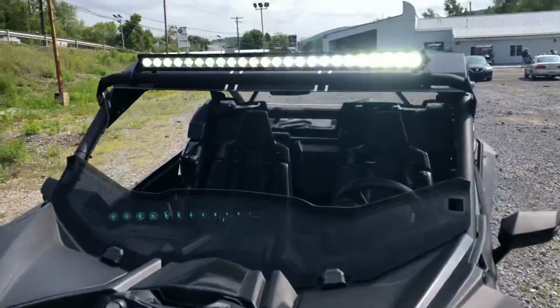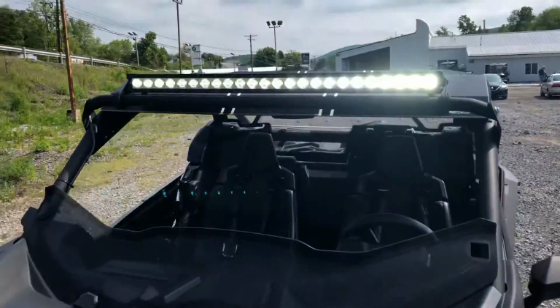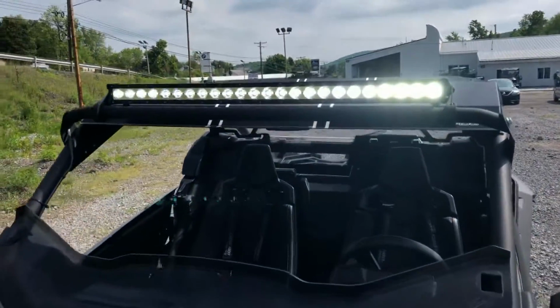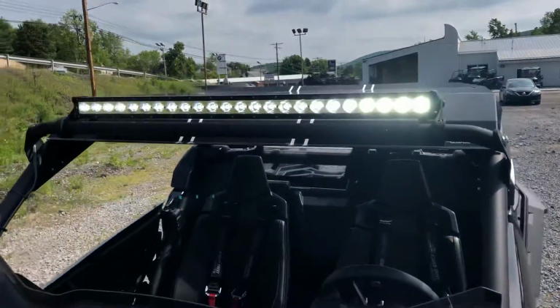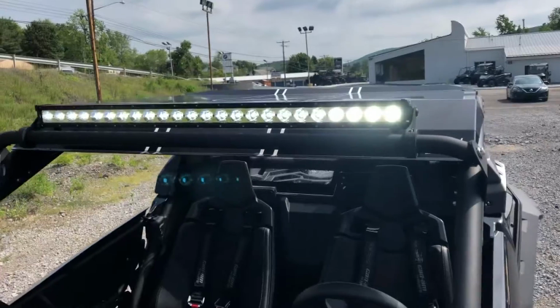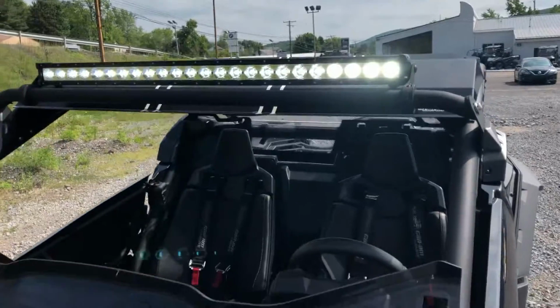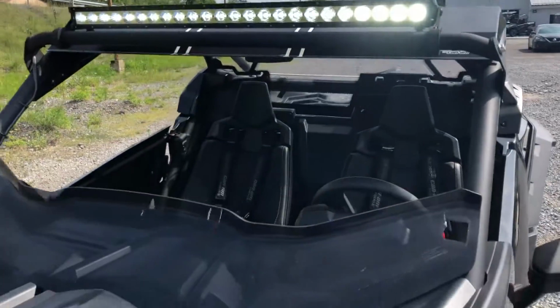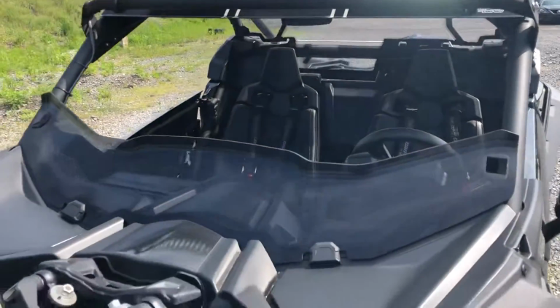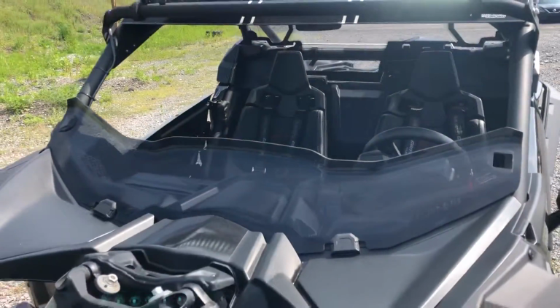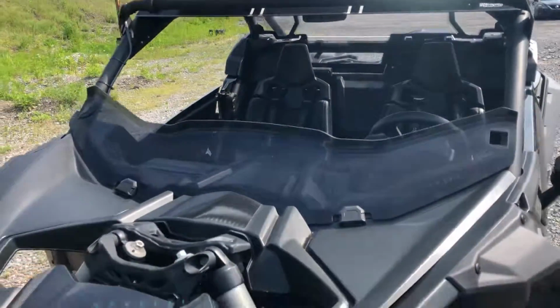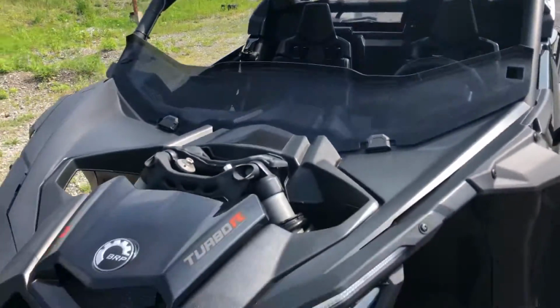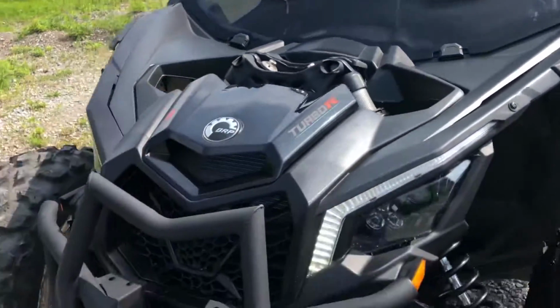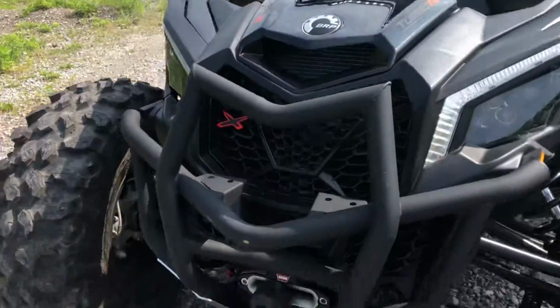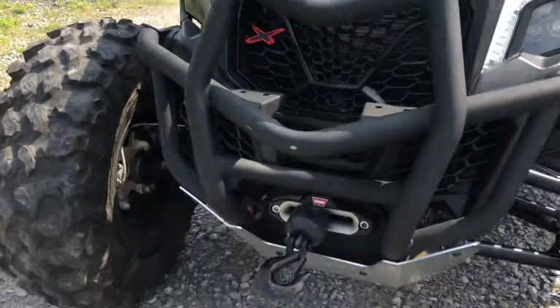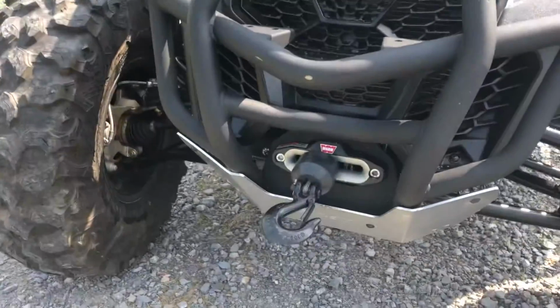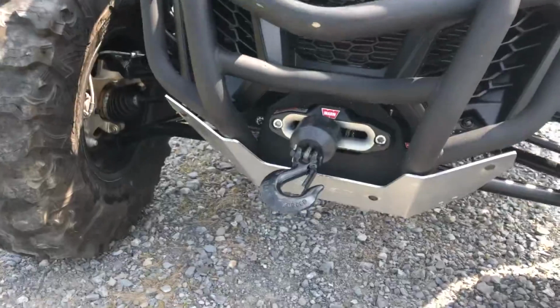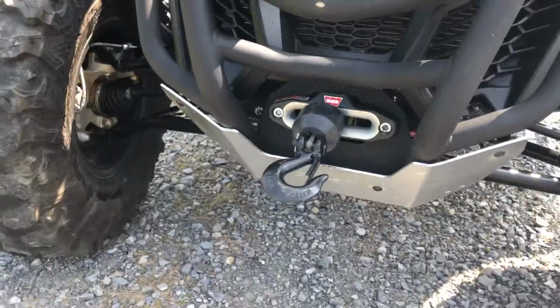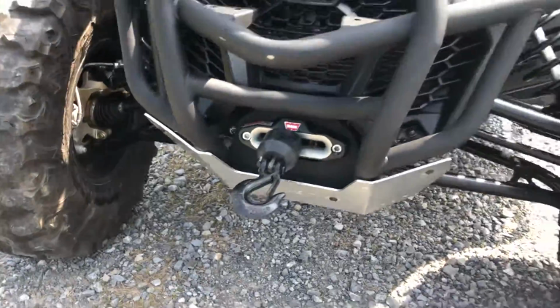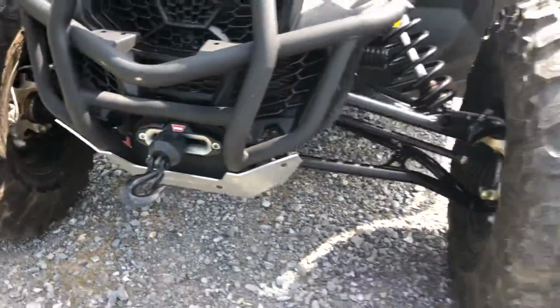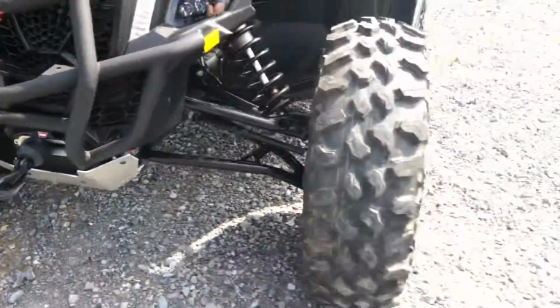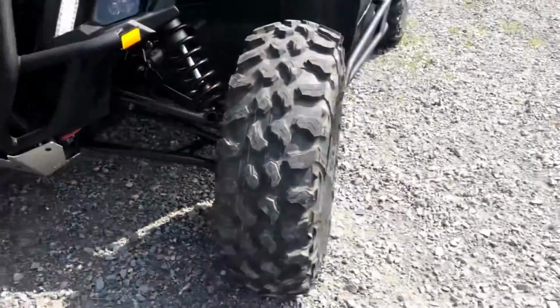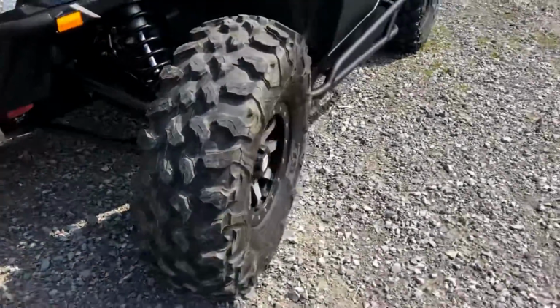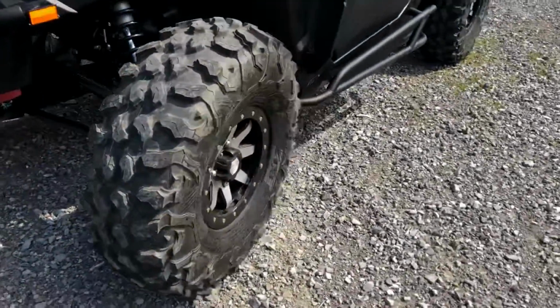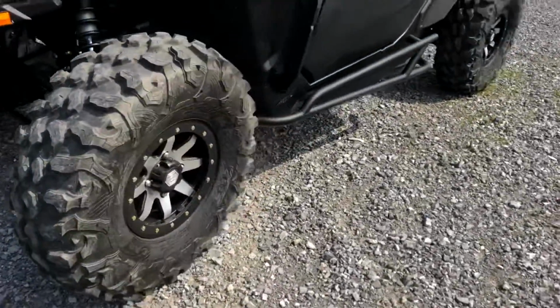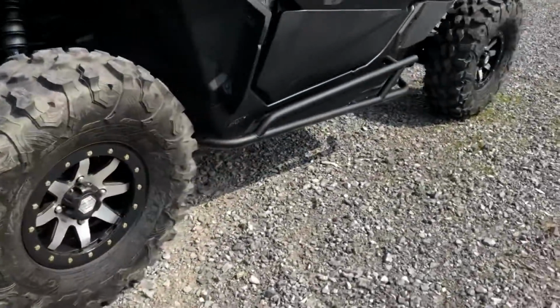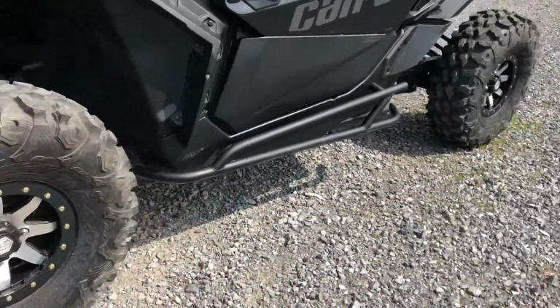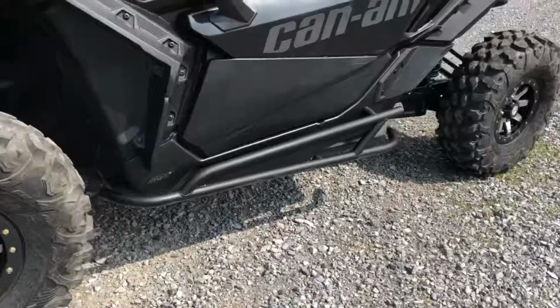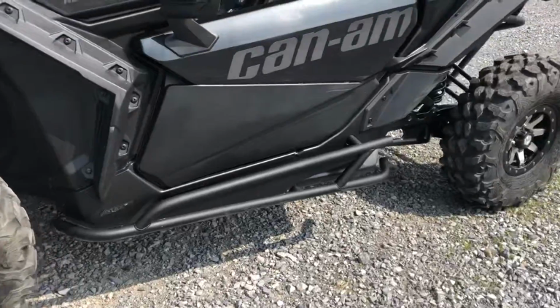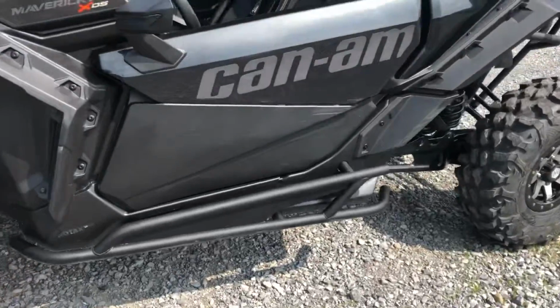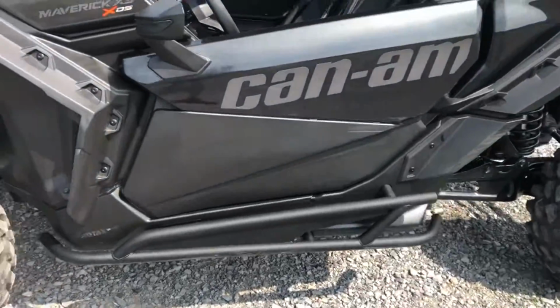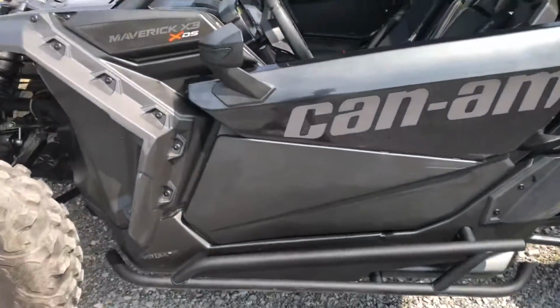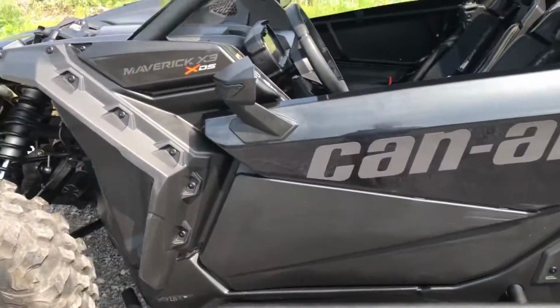including the light bar, roof, half windshield, got a warn winch, tire and wheel kit. Excellent condition.